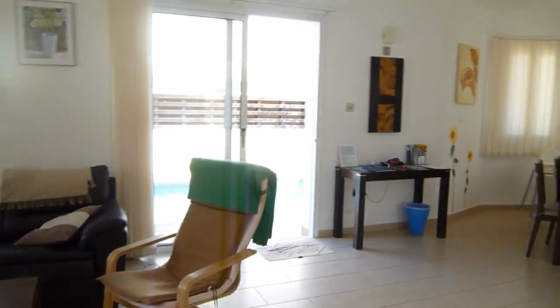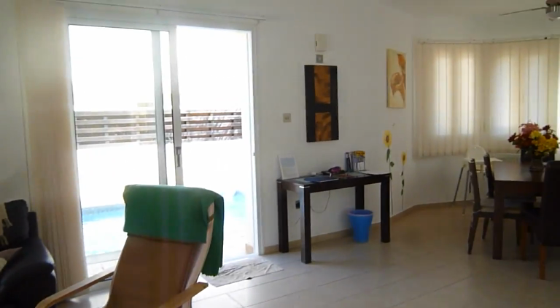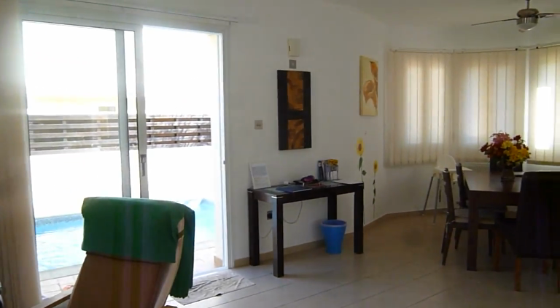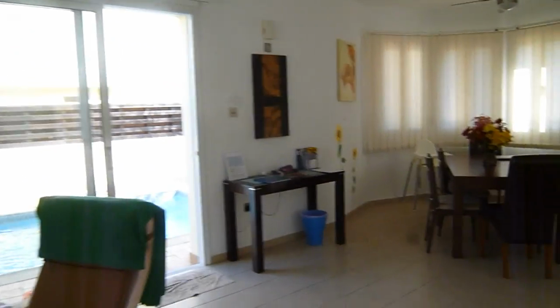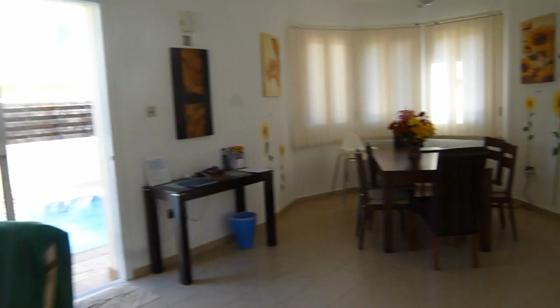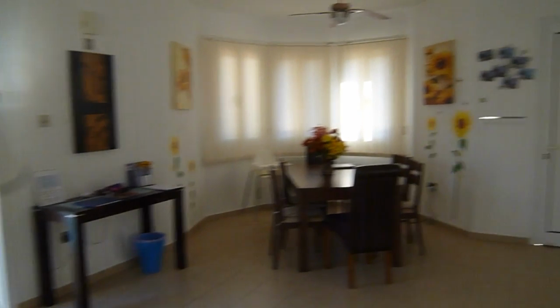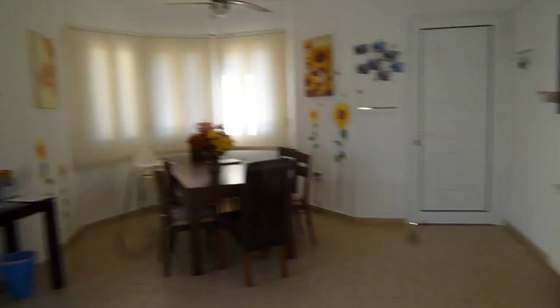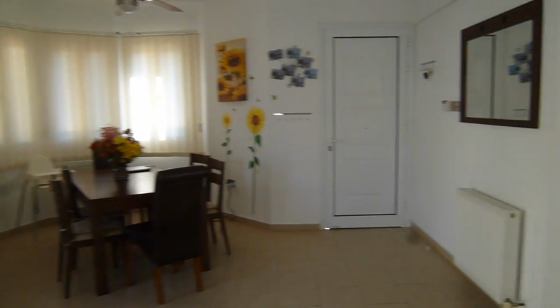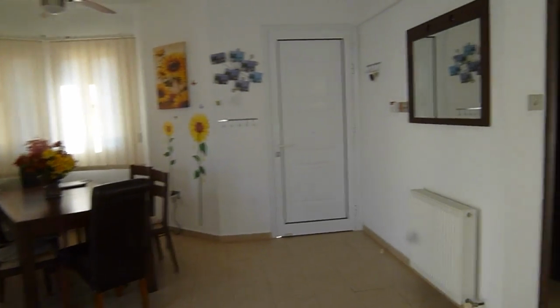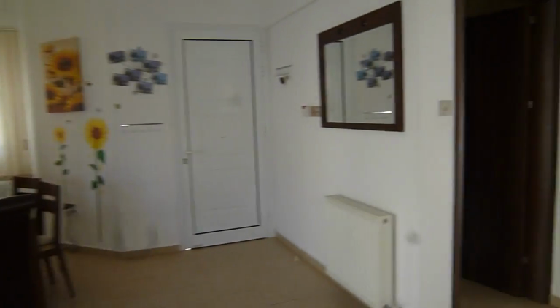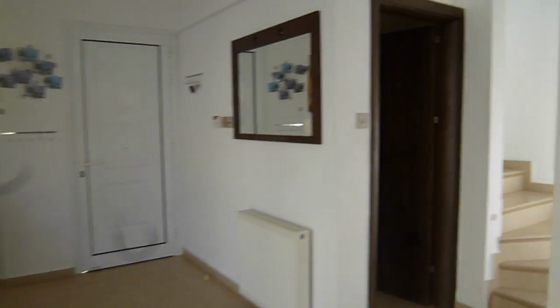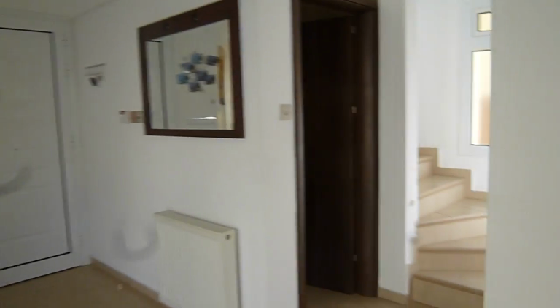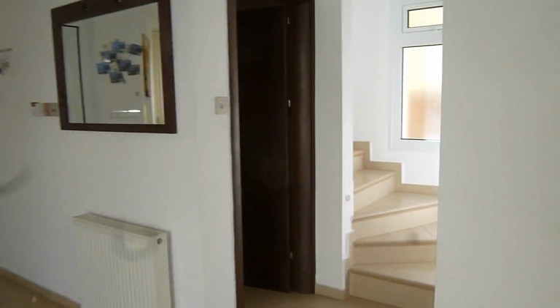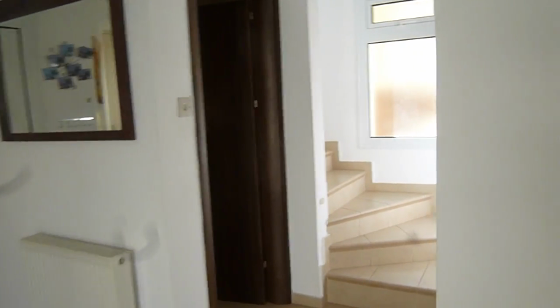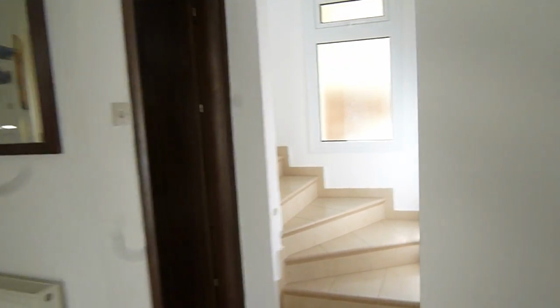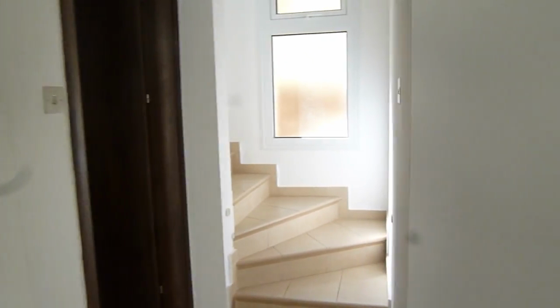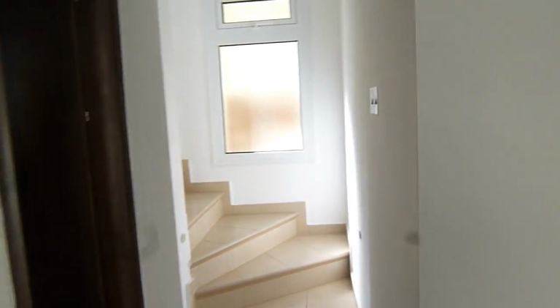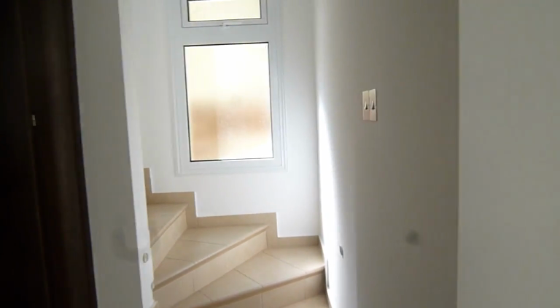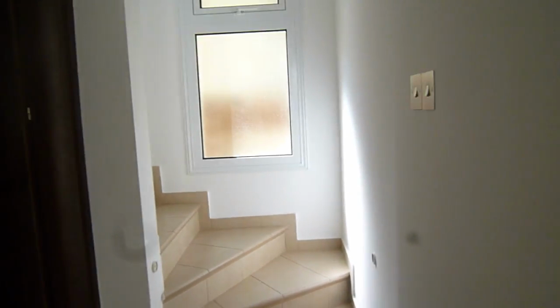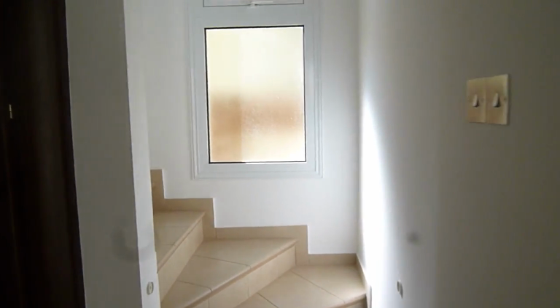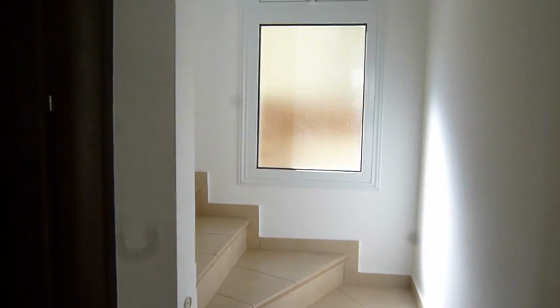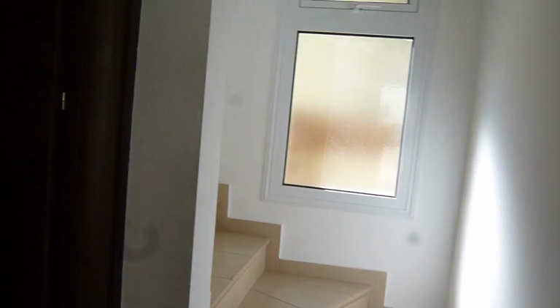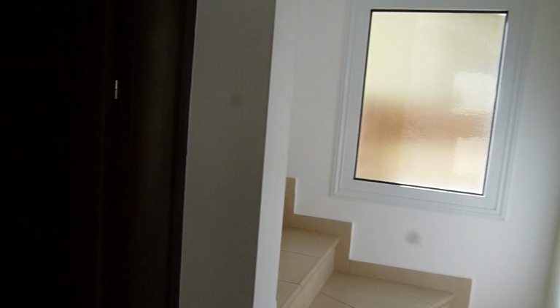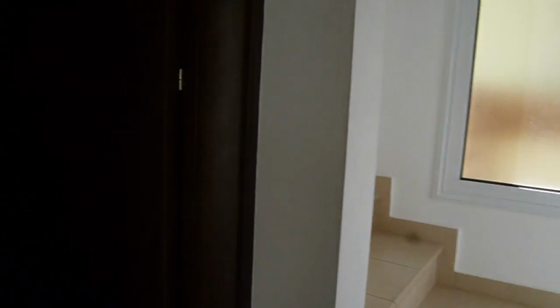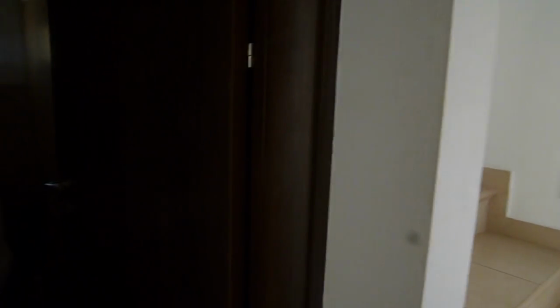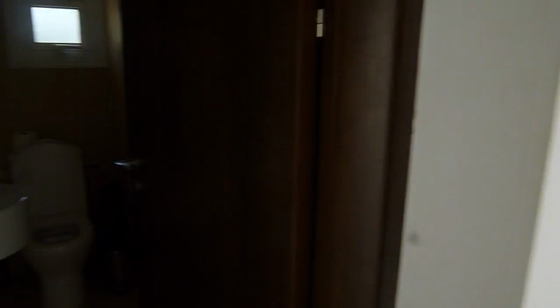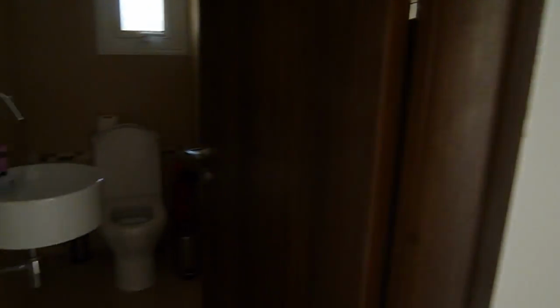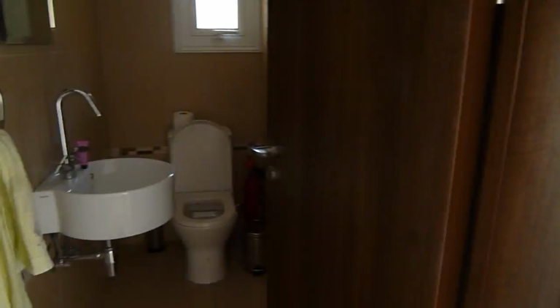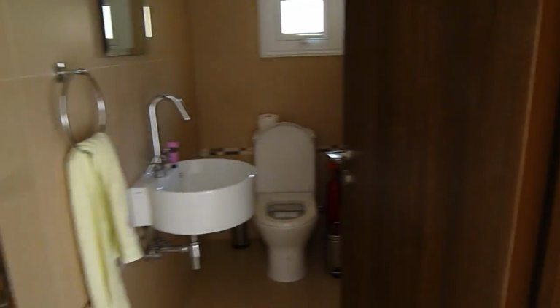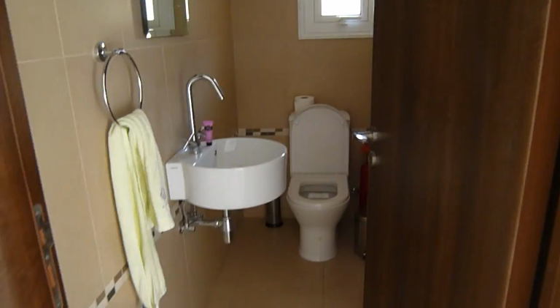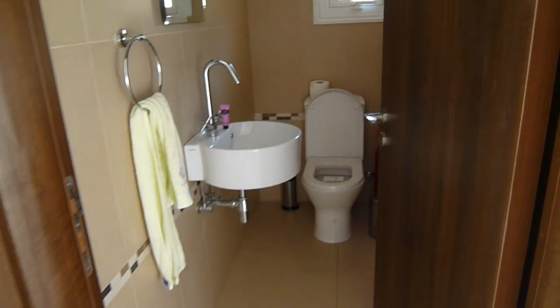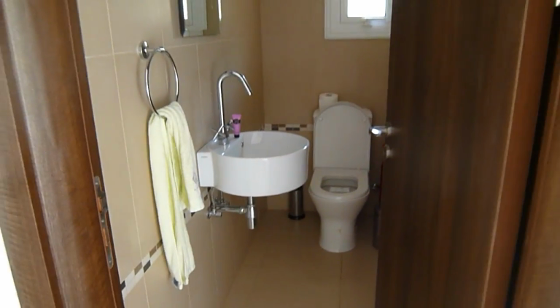Now we walk up the stairs. That's the downstairs toilet — the downstairs WC.